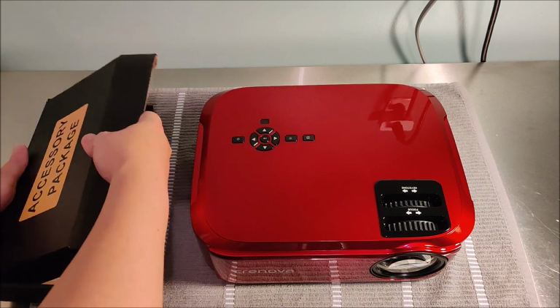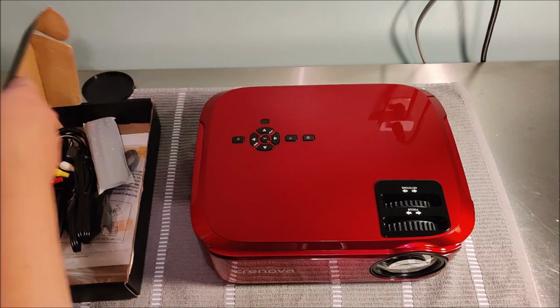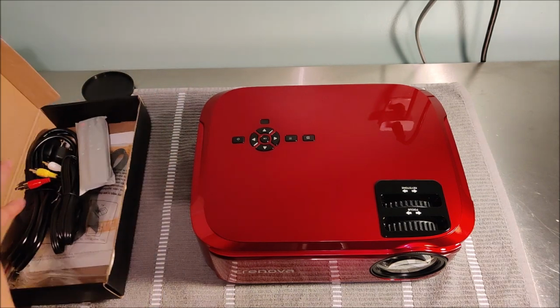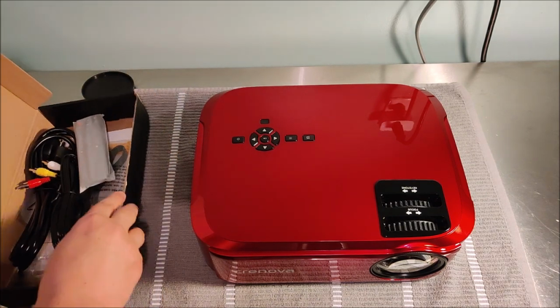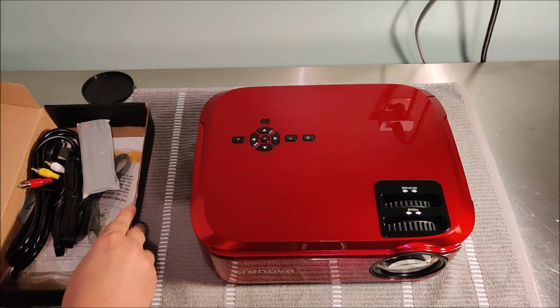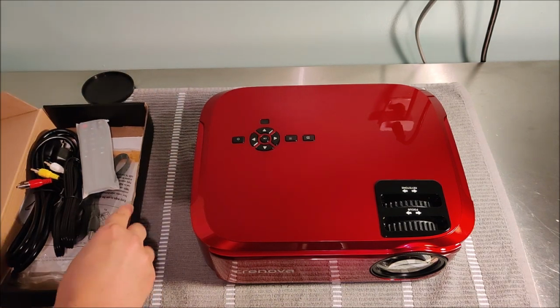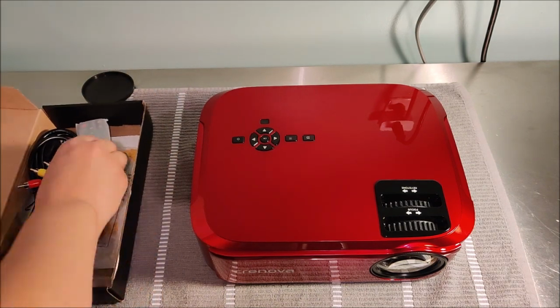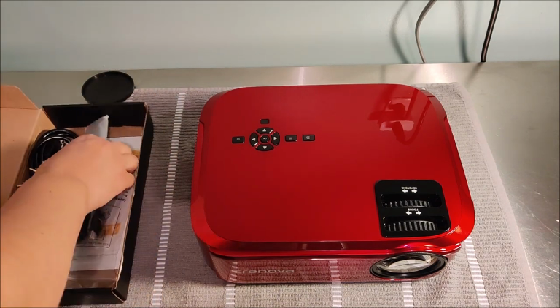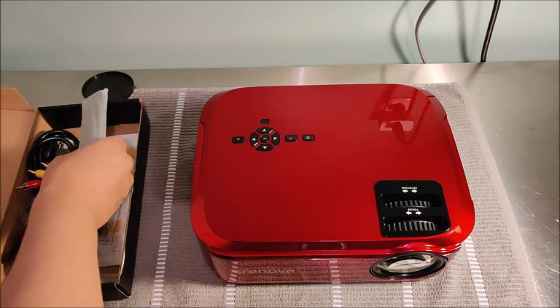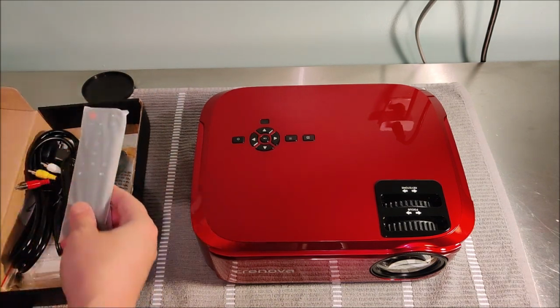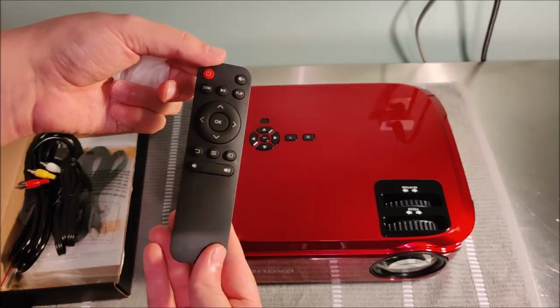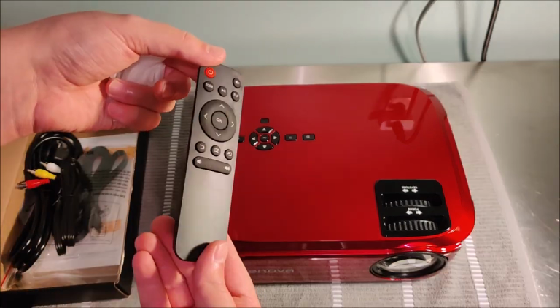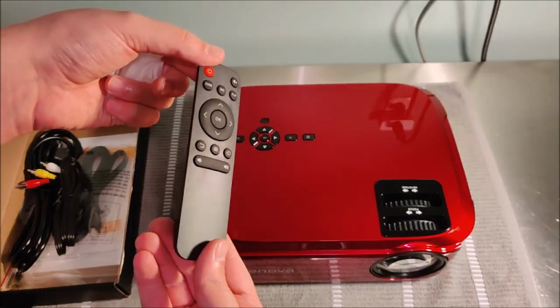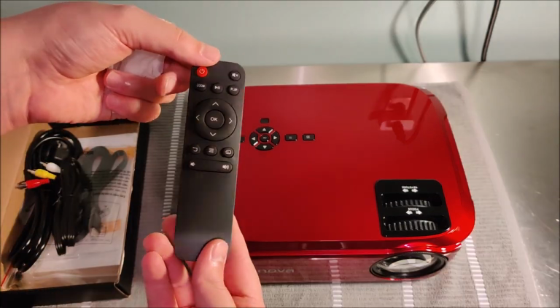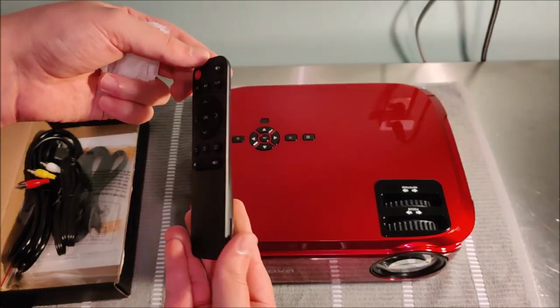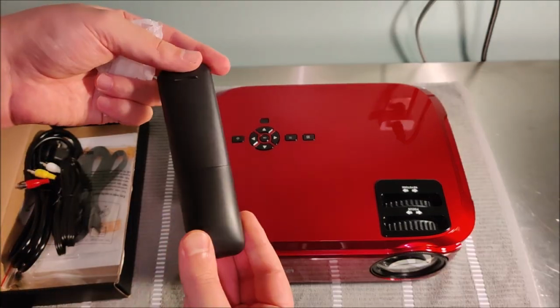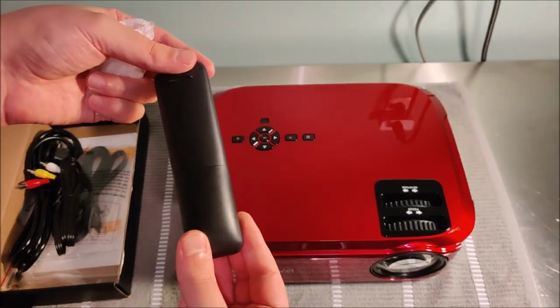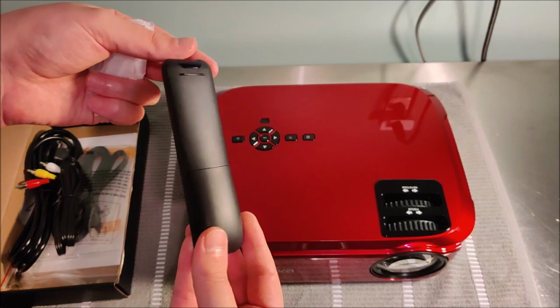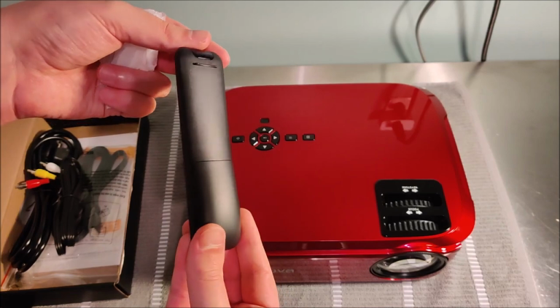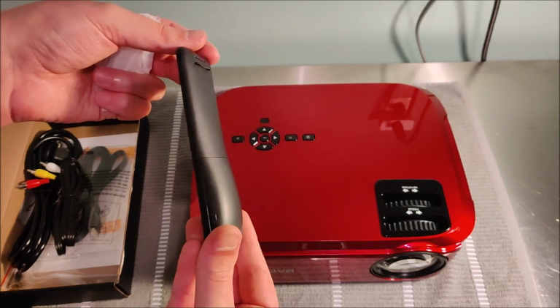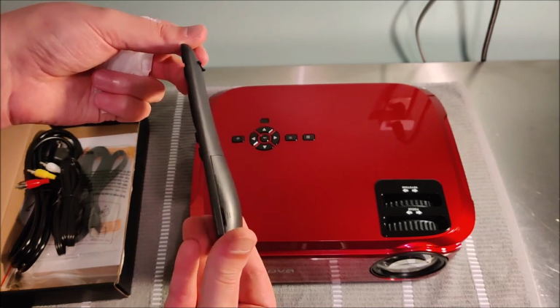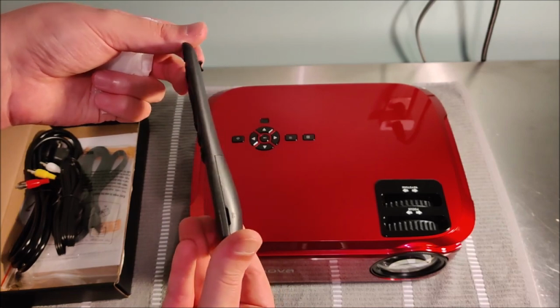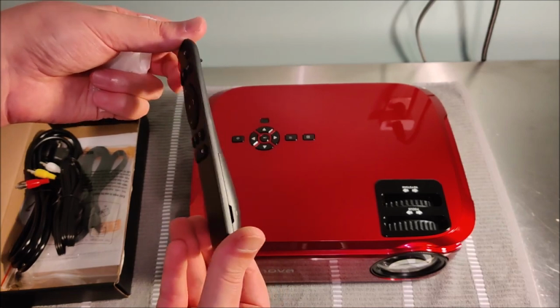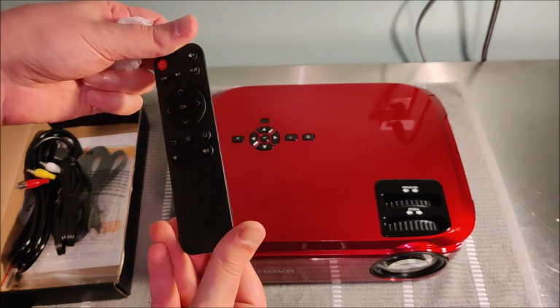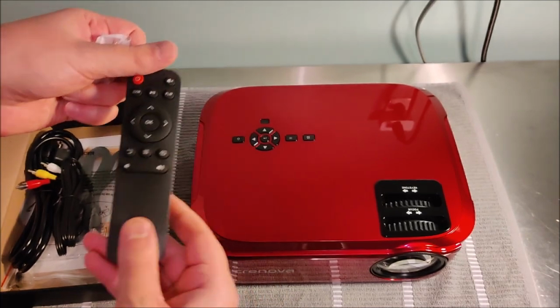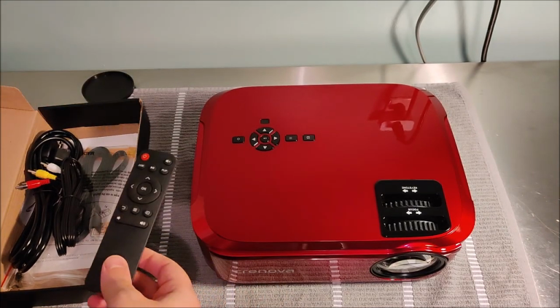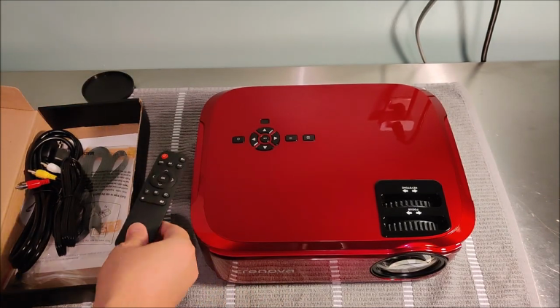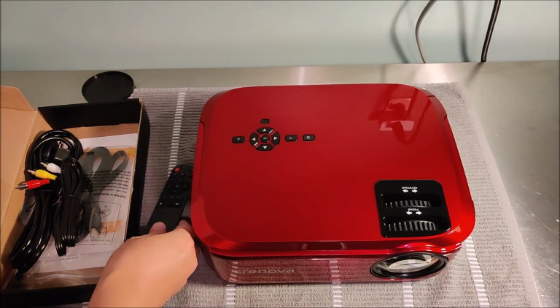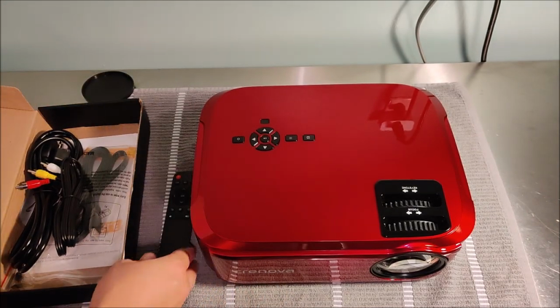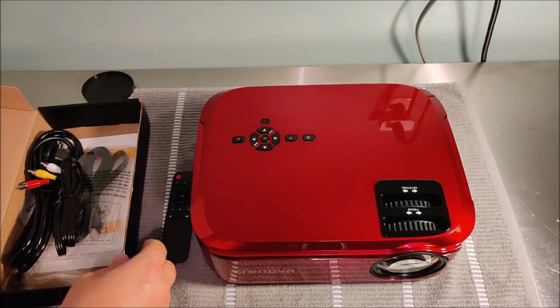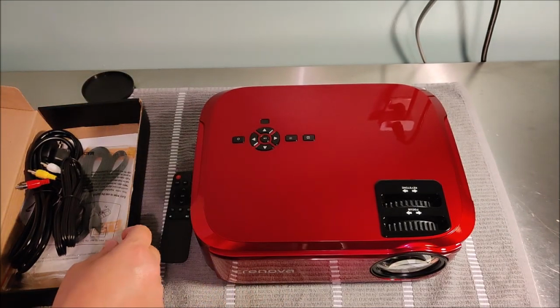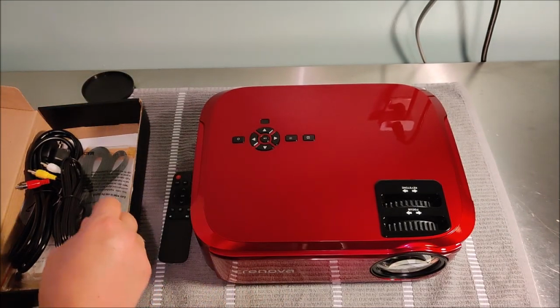Right out of the box, this thing looks sleek. I like the shiny red paint and it has a nice feel to it. First, we'll touch on the accessories — it comes with a remote and some different cabling.